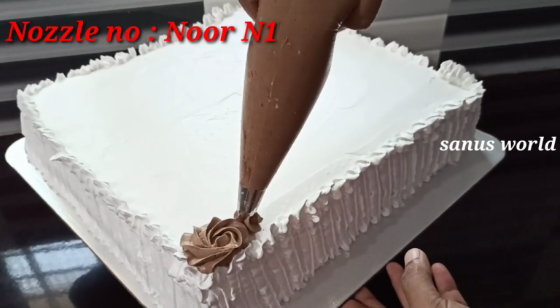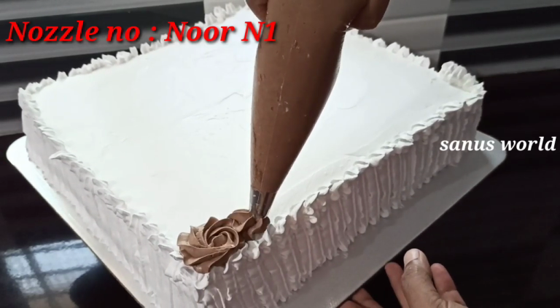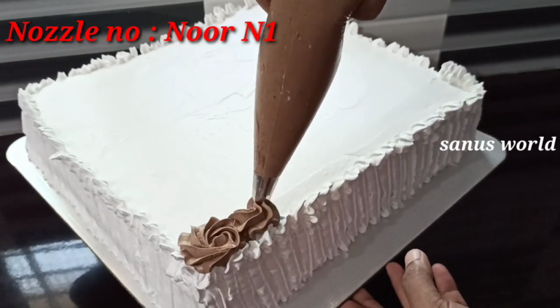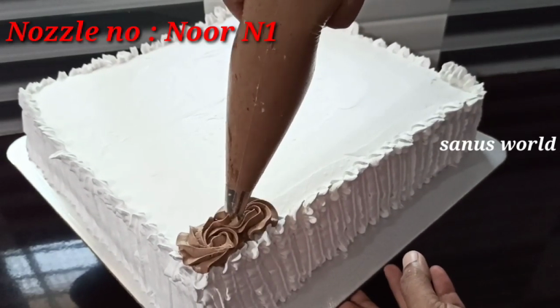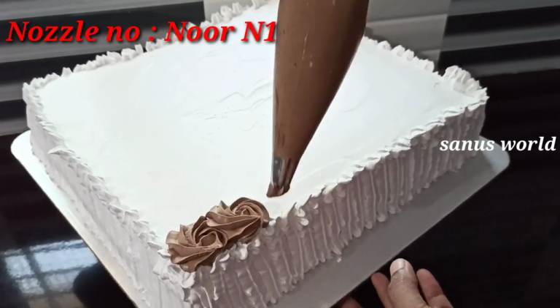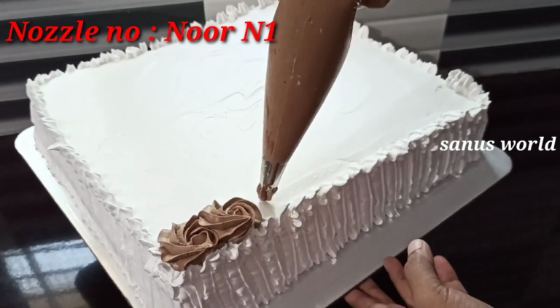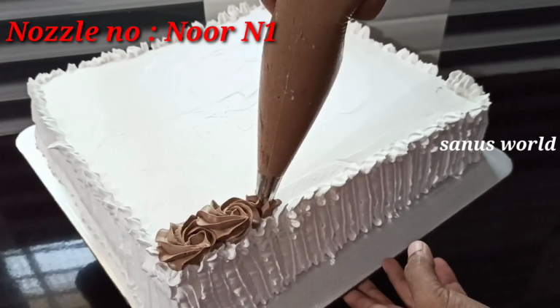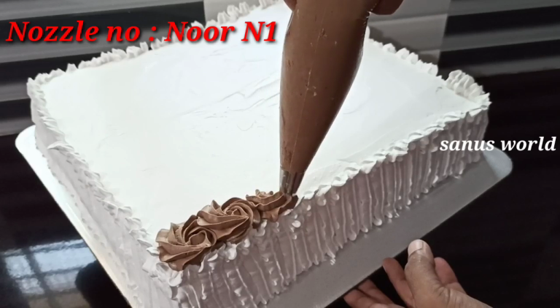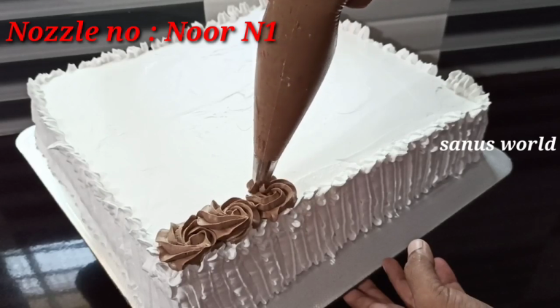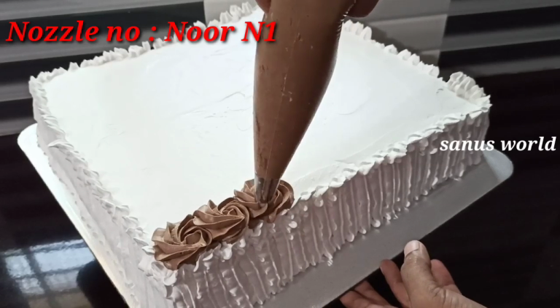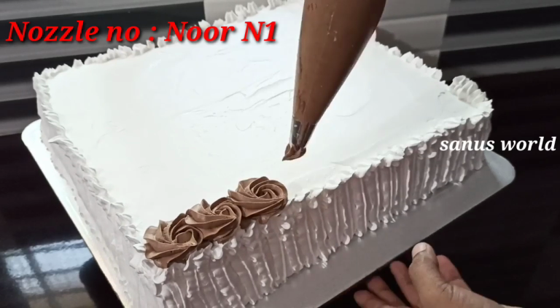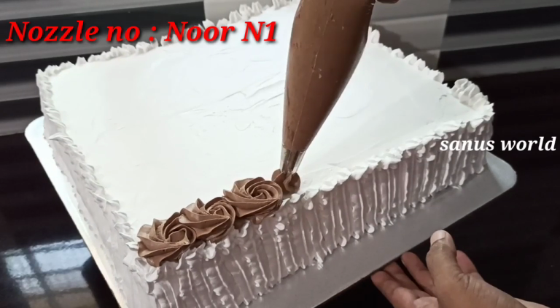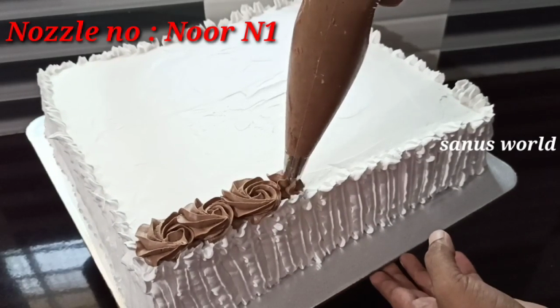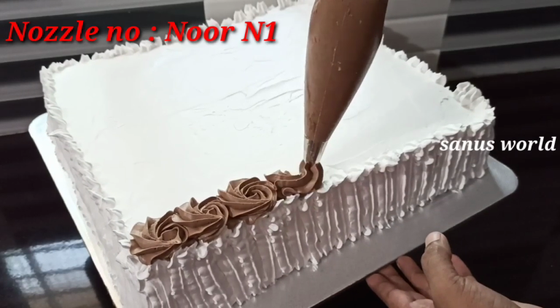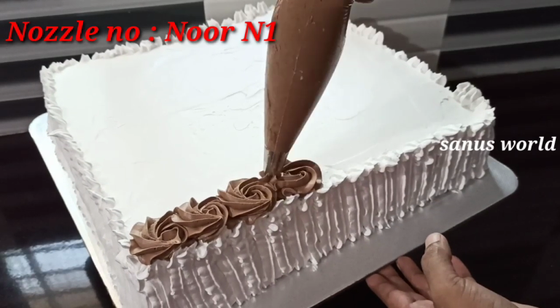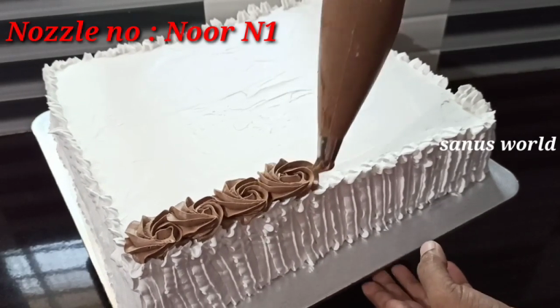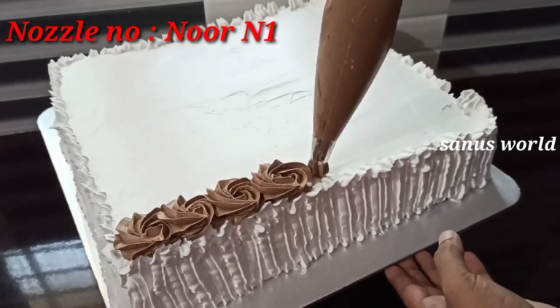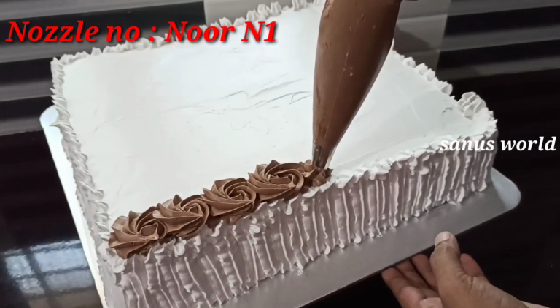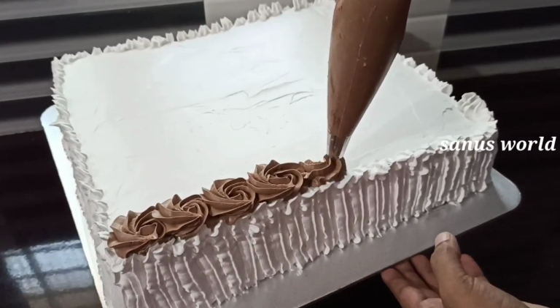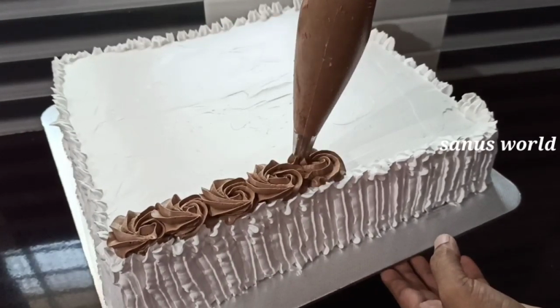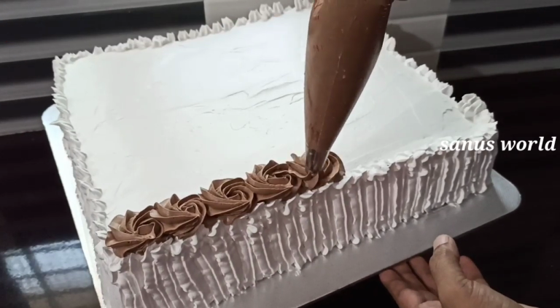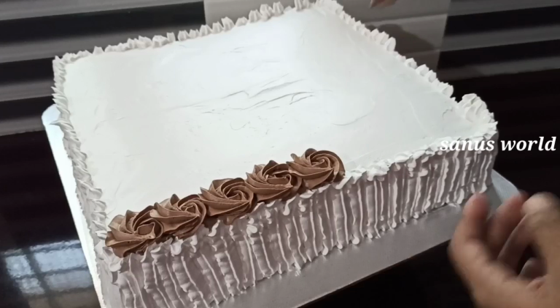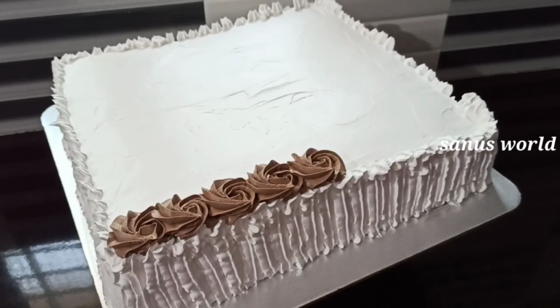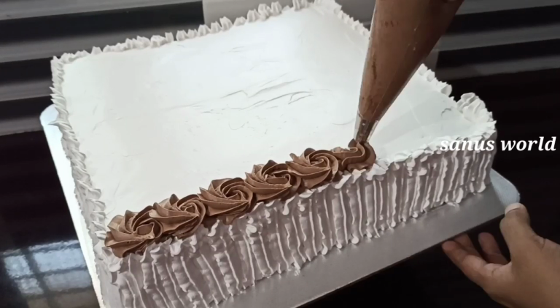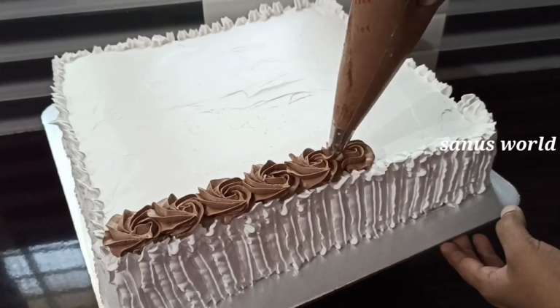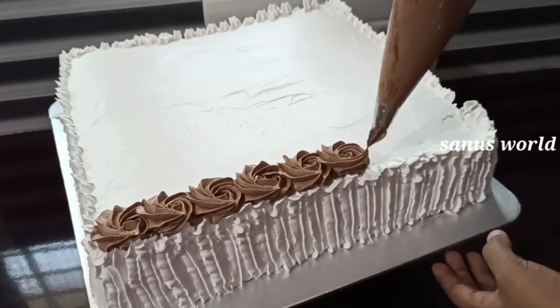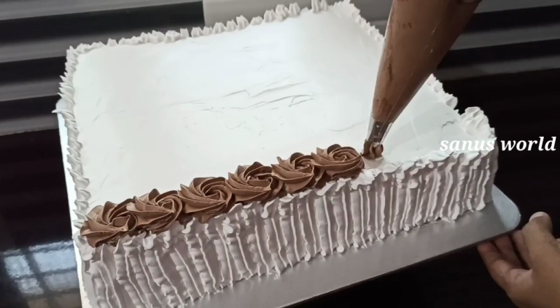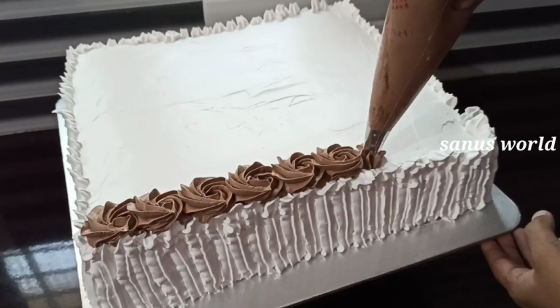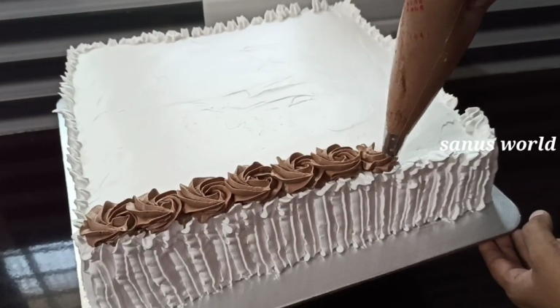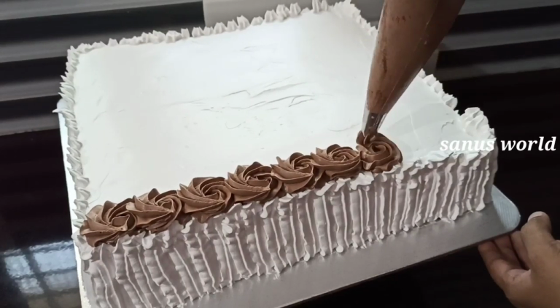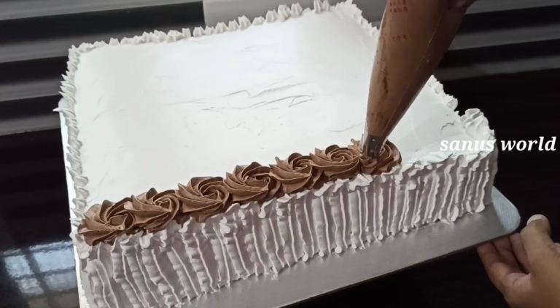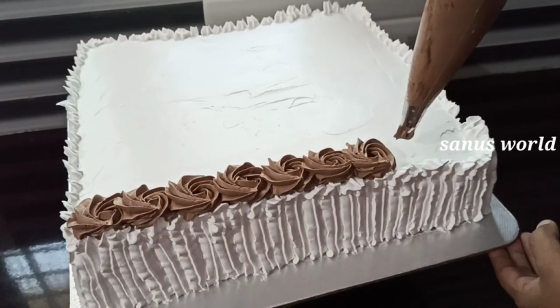Add the rosette to the nozzle. Add the cream cheese on the bottom. Add the chocolate cream.